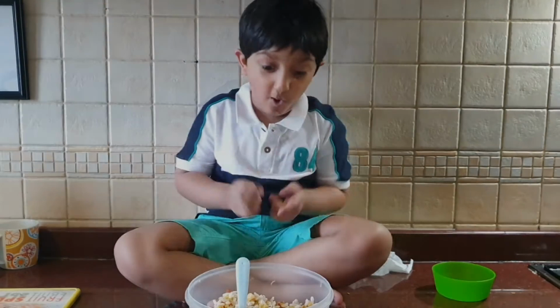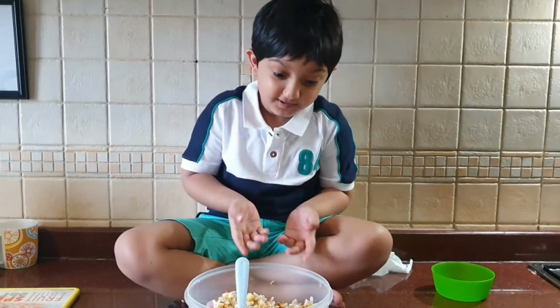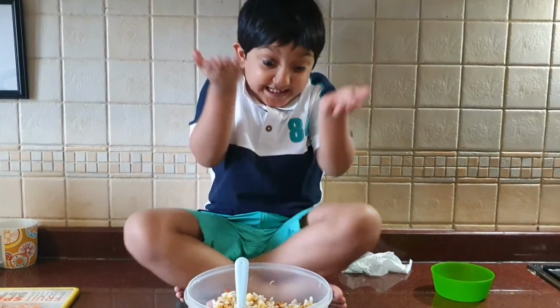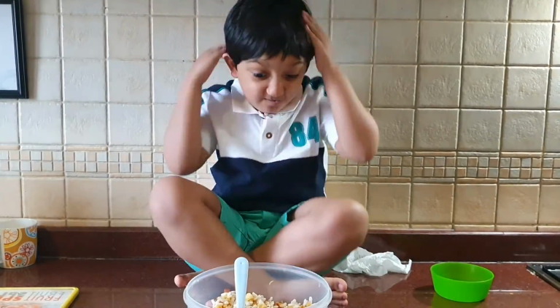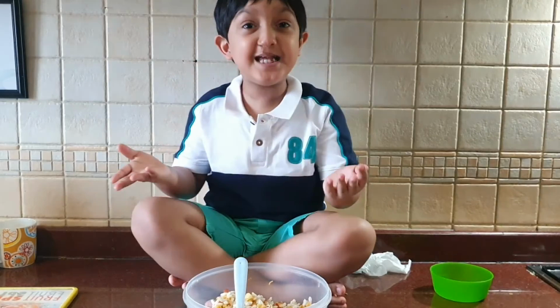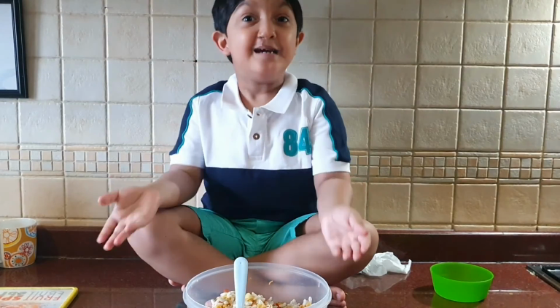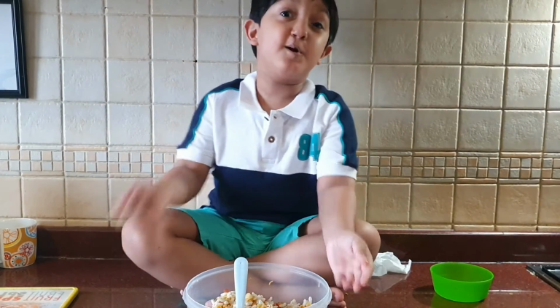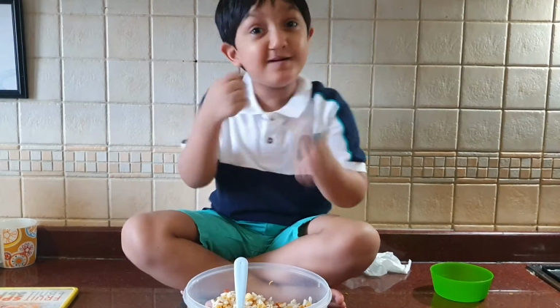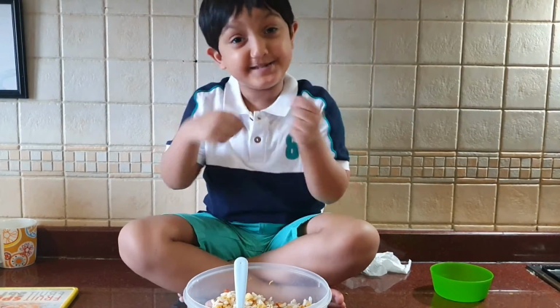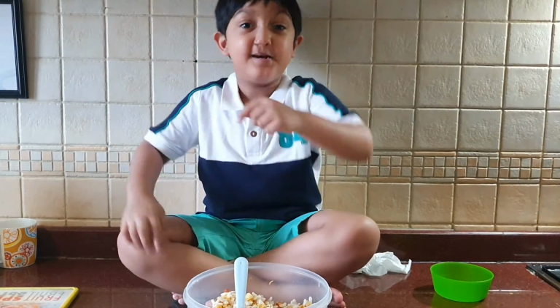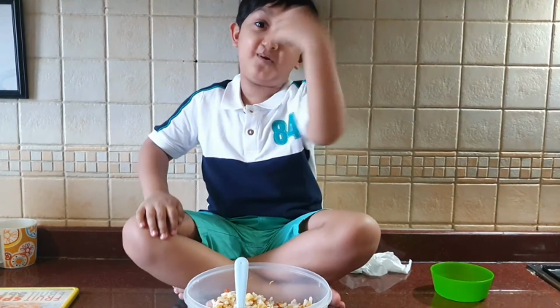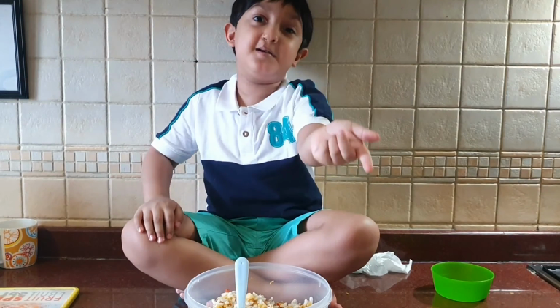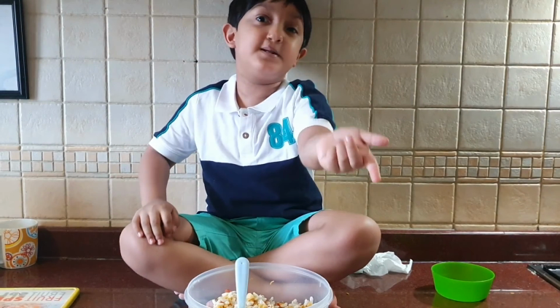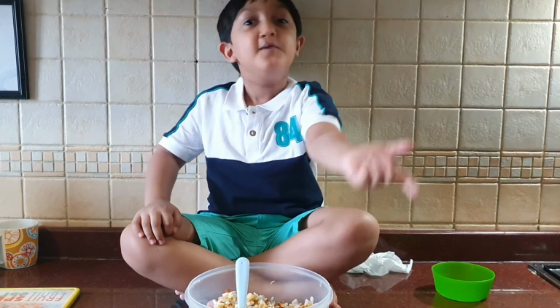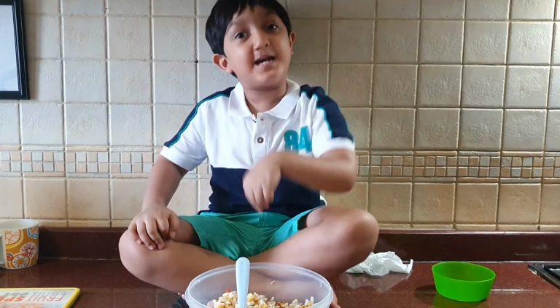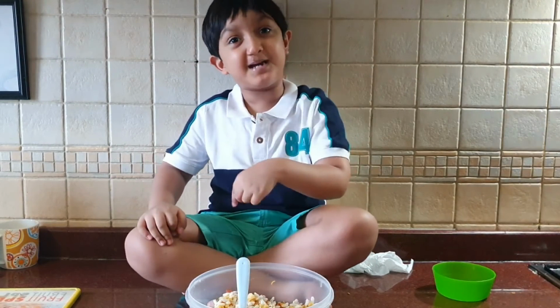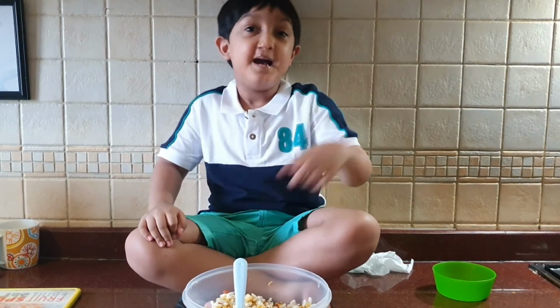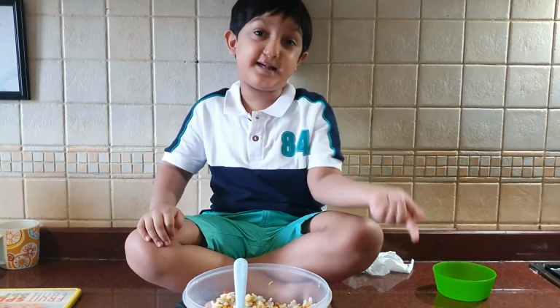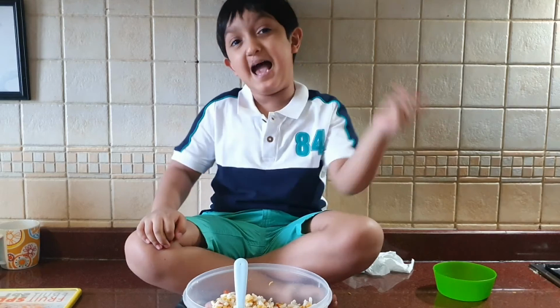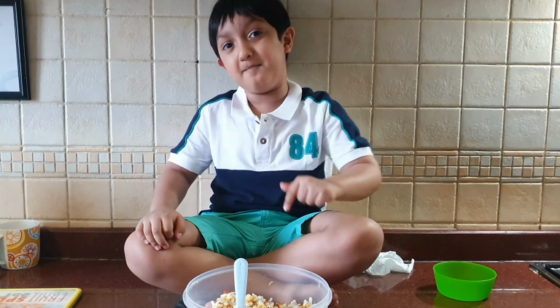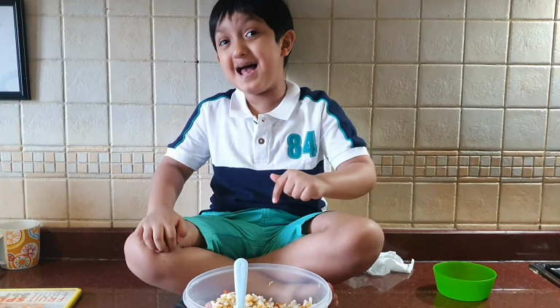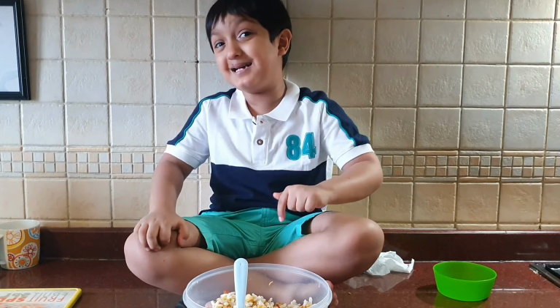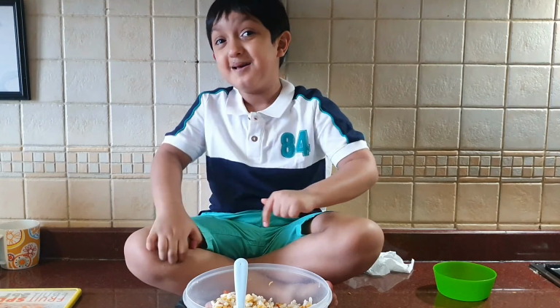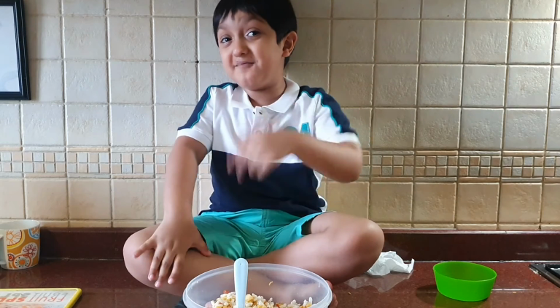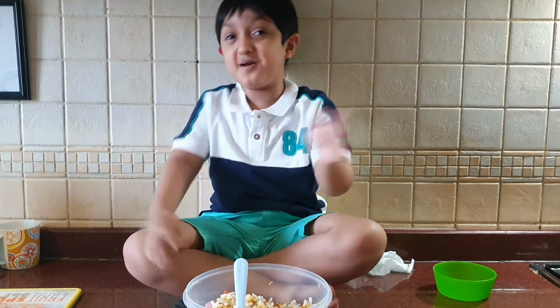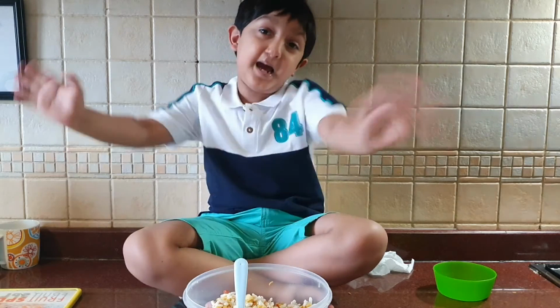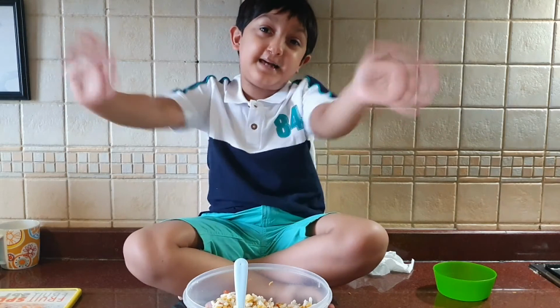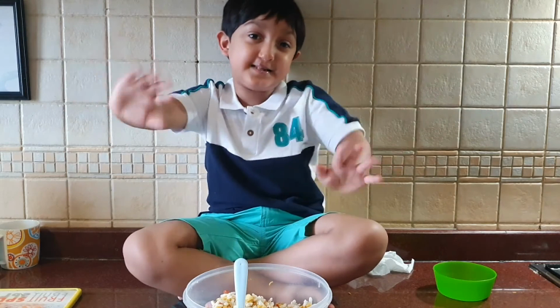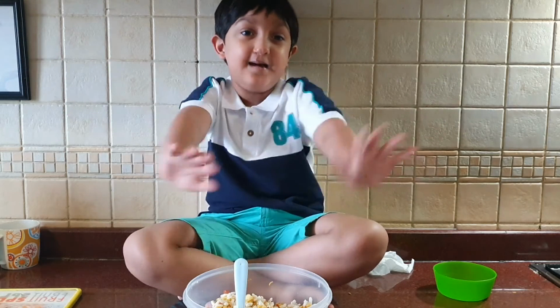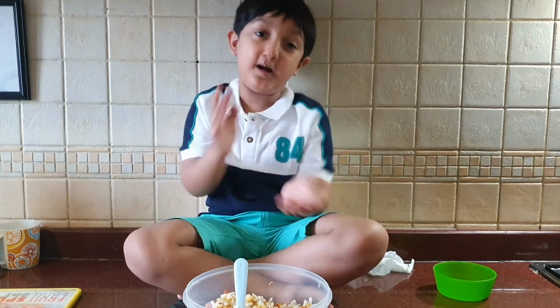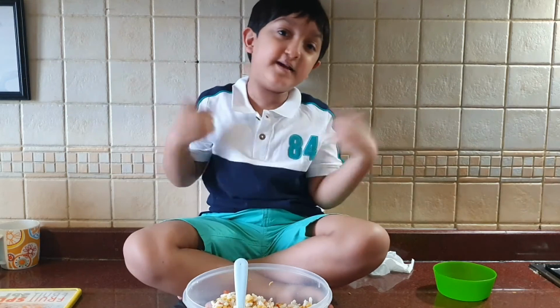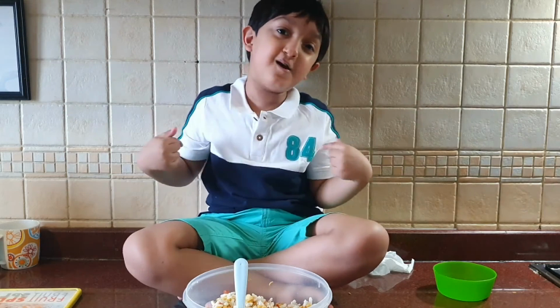Look, it's ready. Now we look at what we did. If you don't see any of my videos, please like, subscribe, share and comment. My video, bye bye. Watch my video.